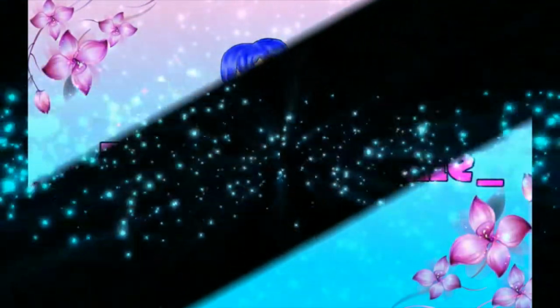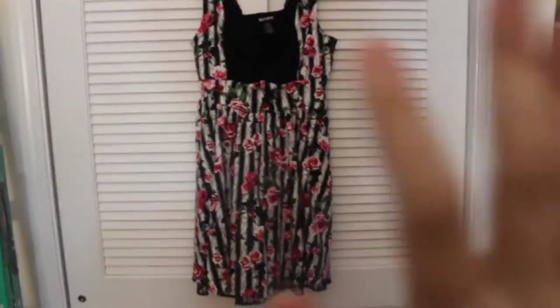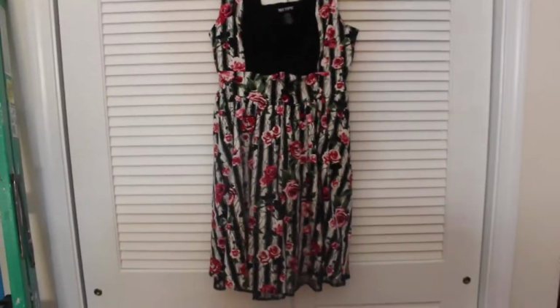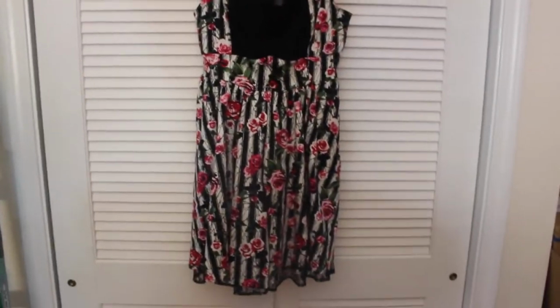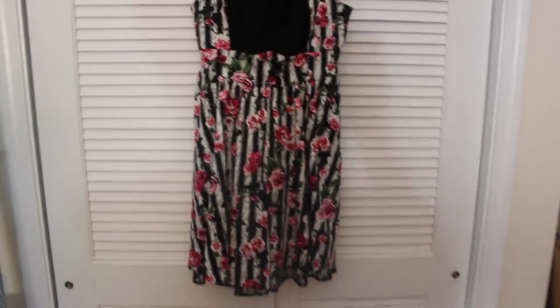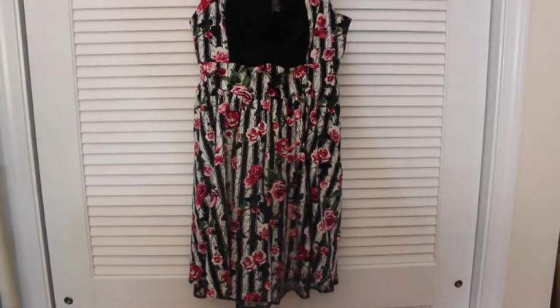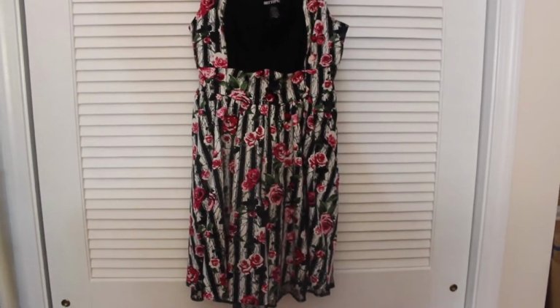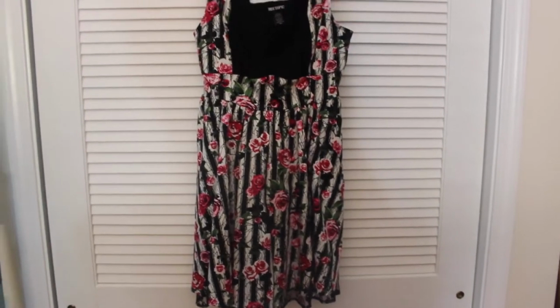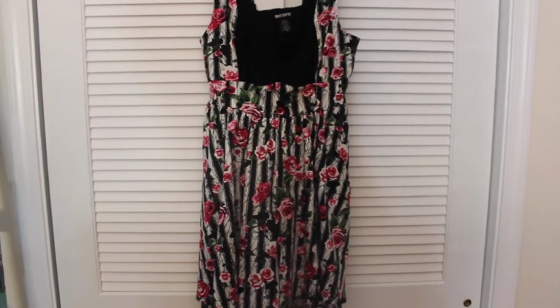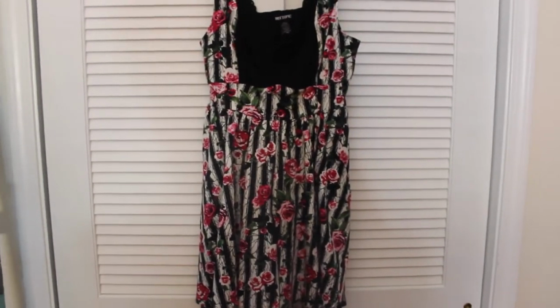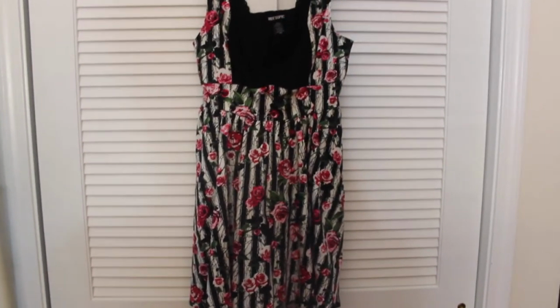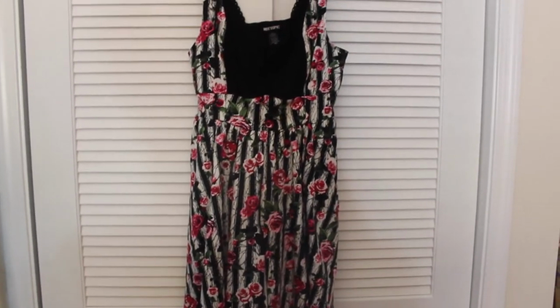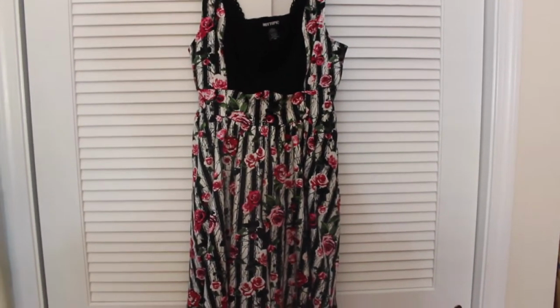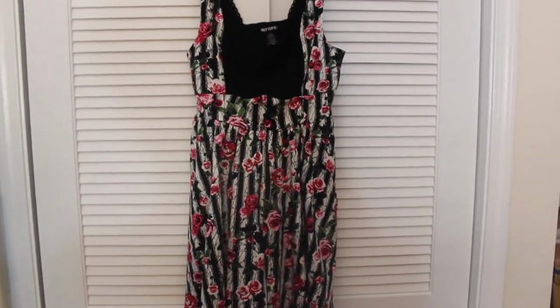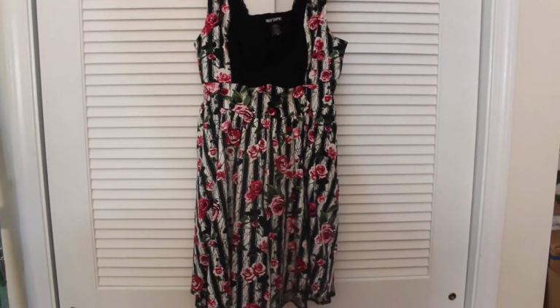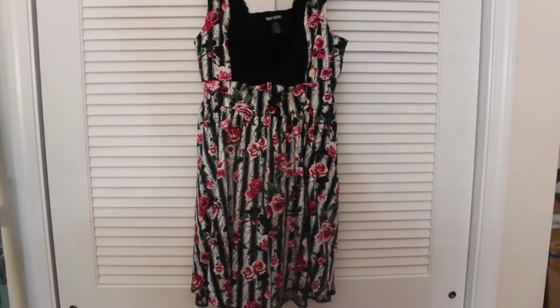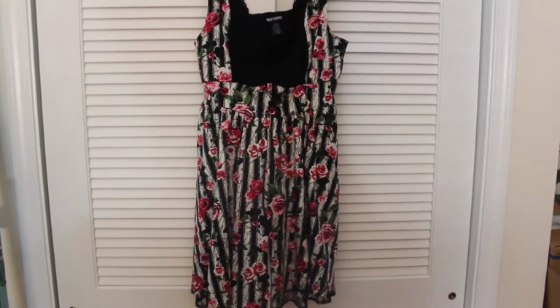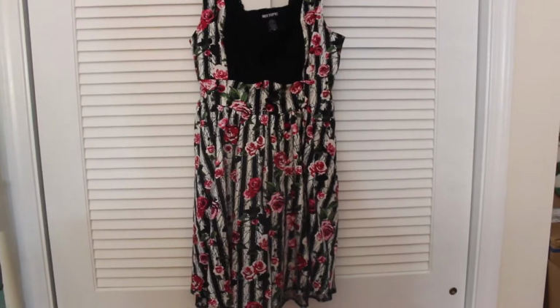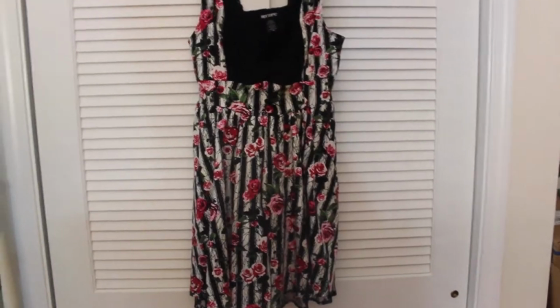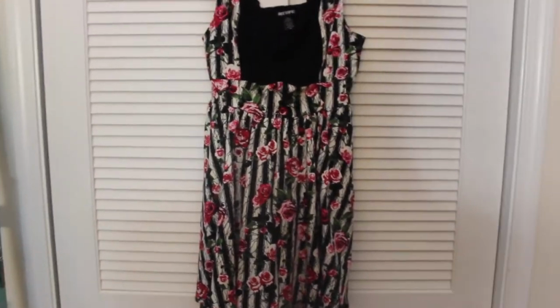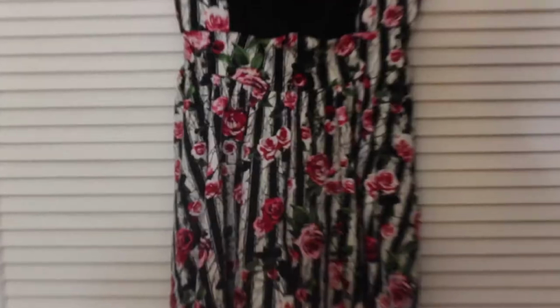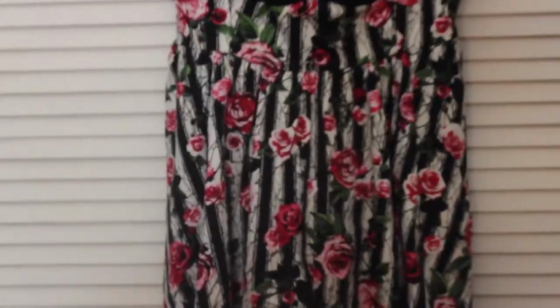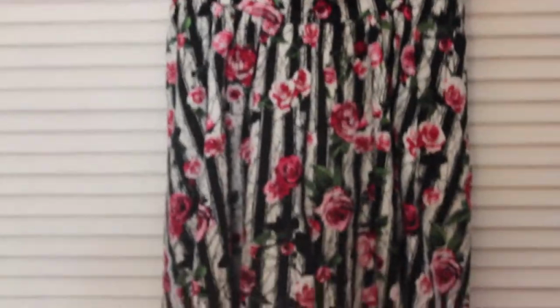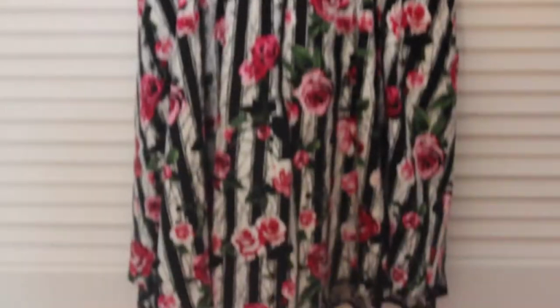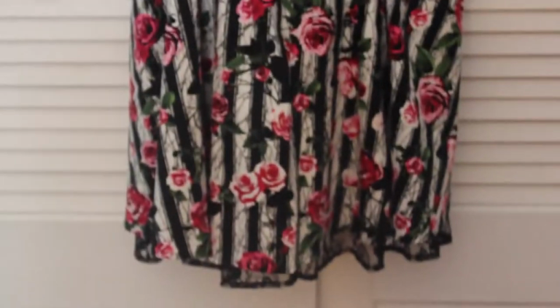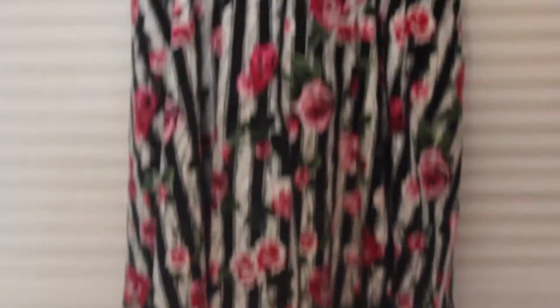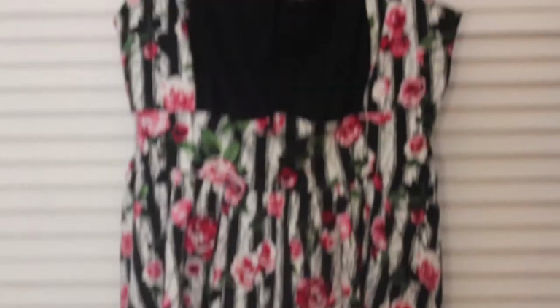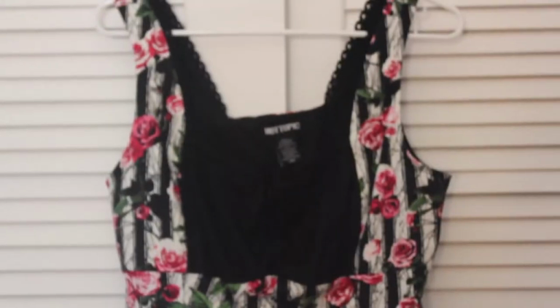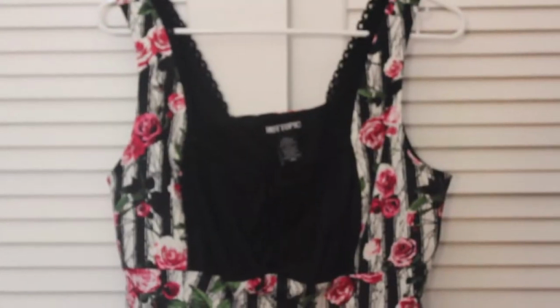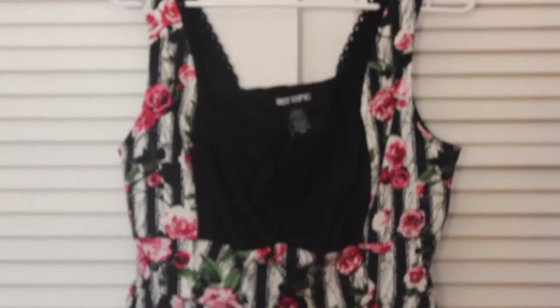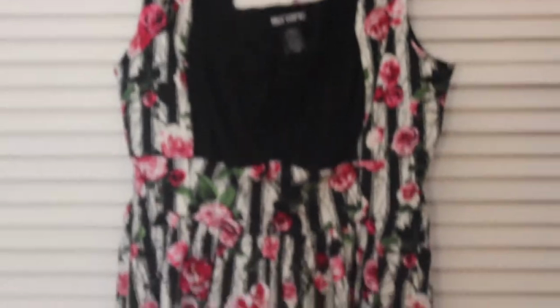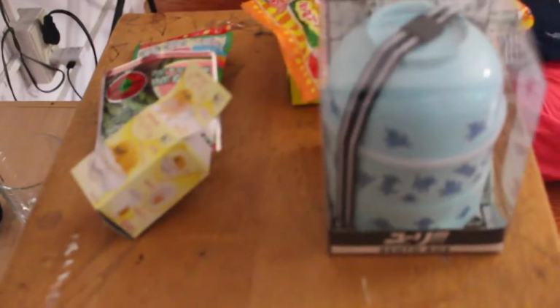Hey guys, it's Love My Anime and today I want to share with you some fun items I bought yesterday in Hot Topic at a mall and some other stores. The first one is this pretty rose dress.